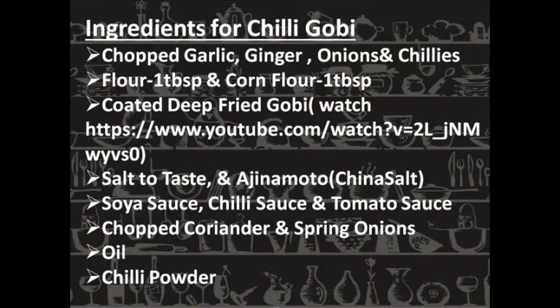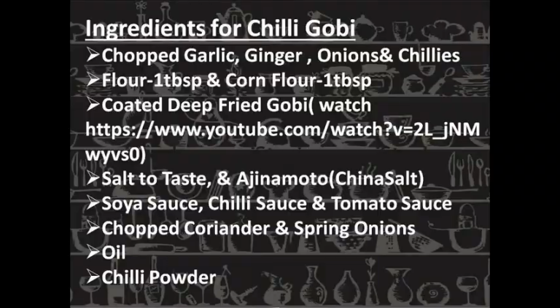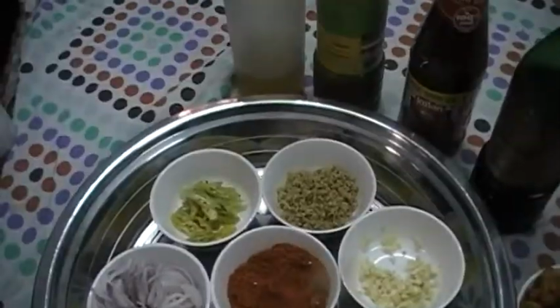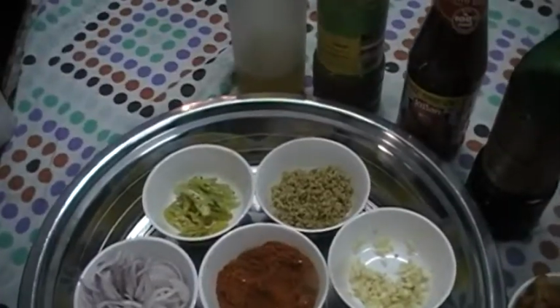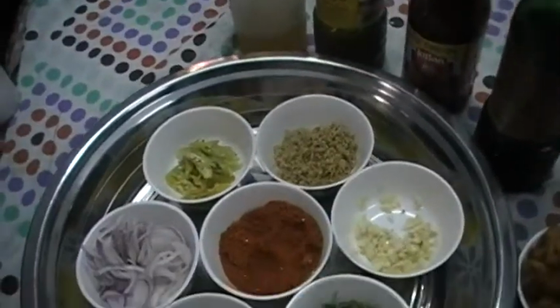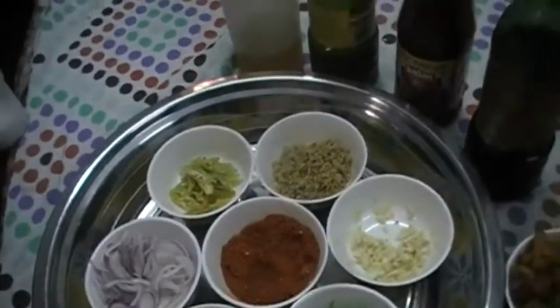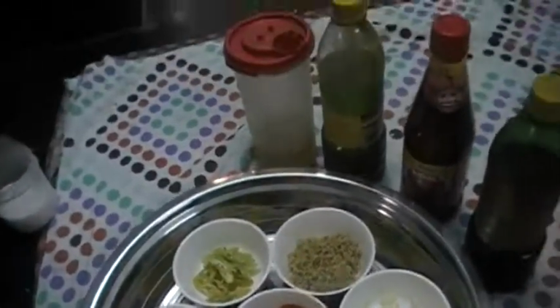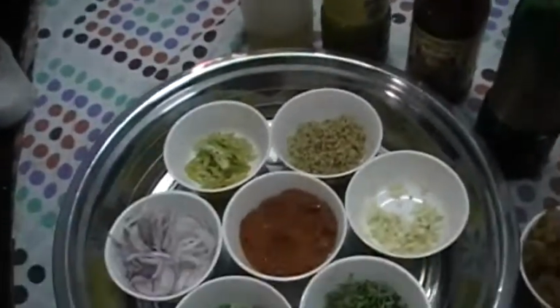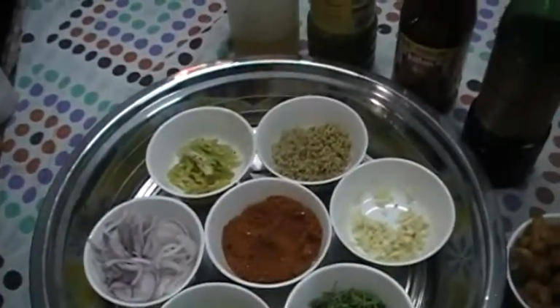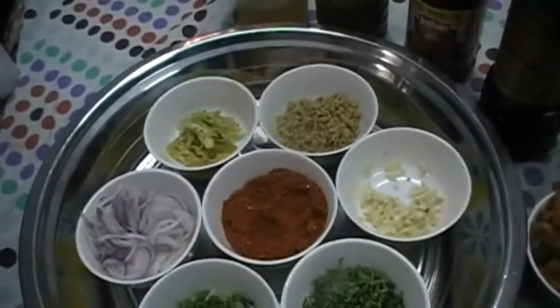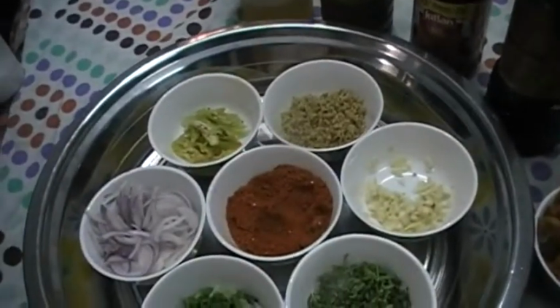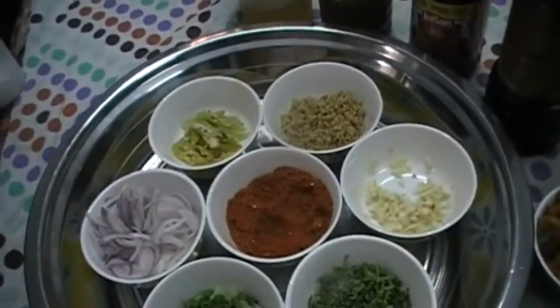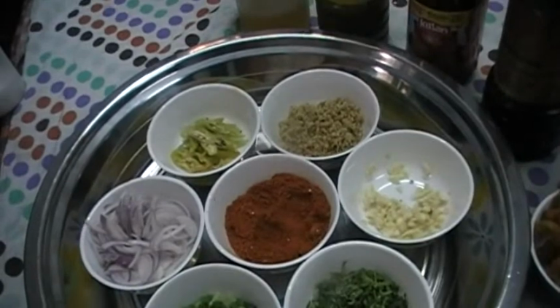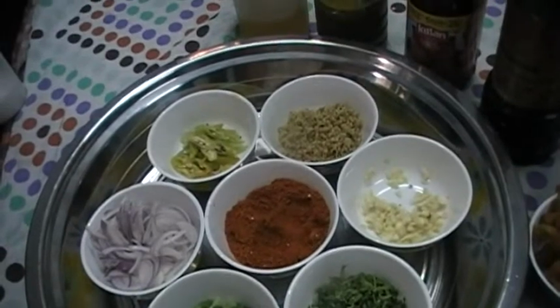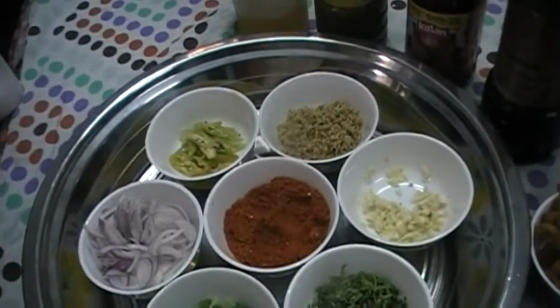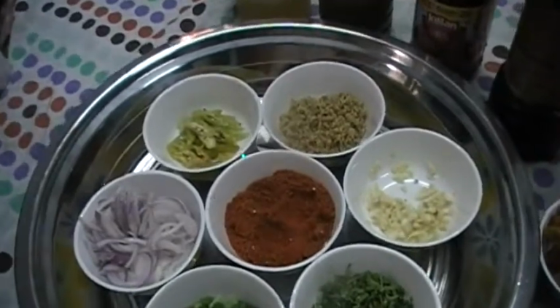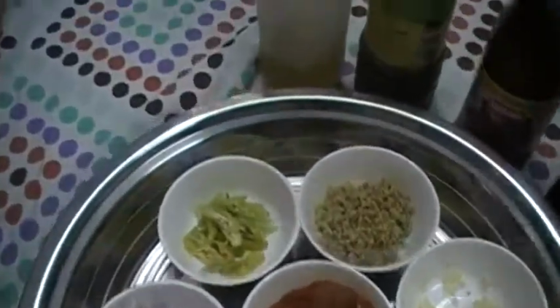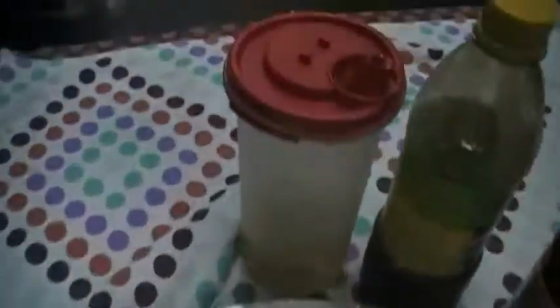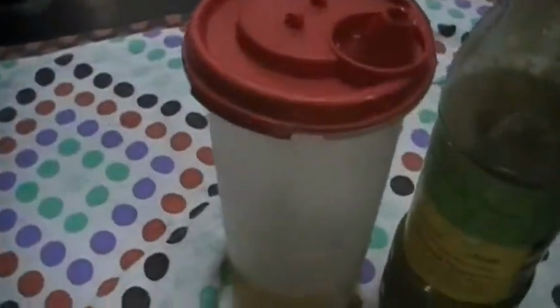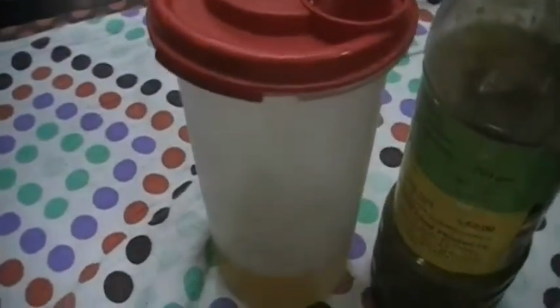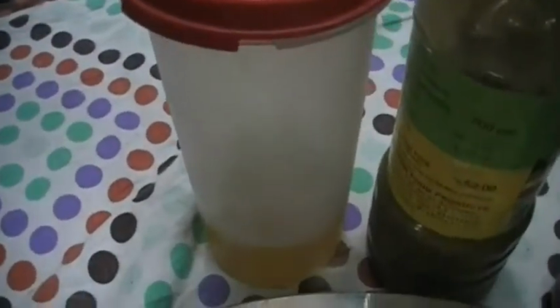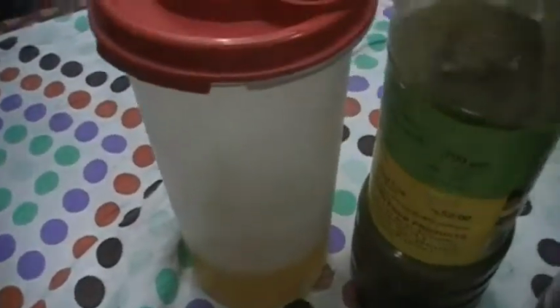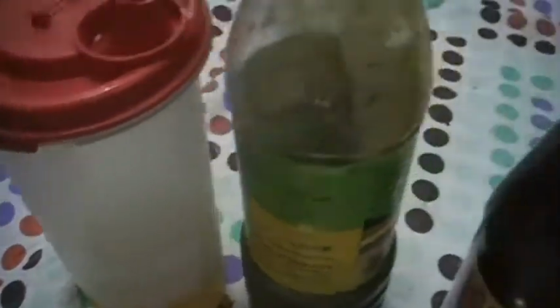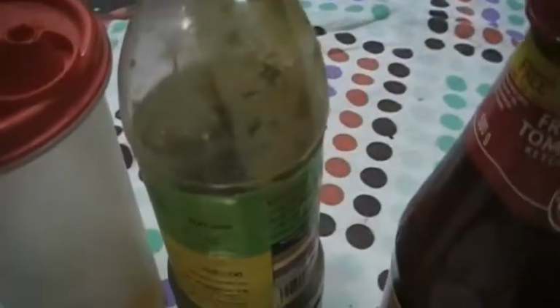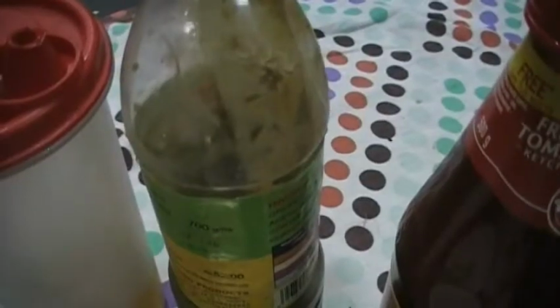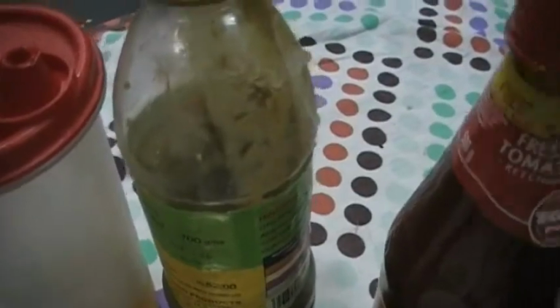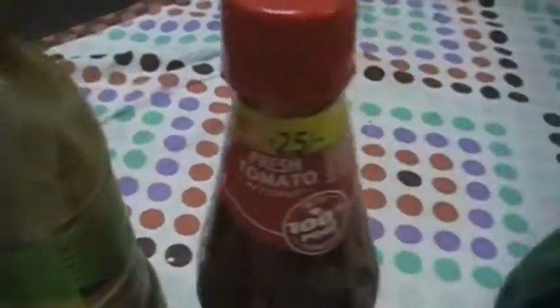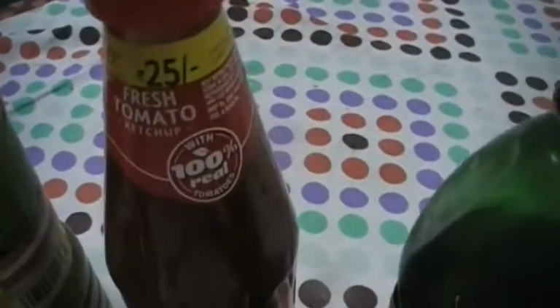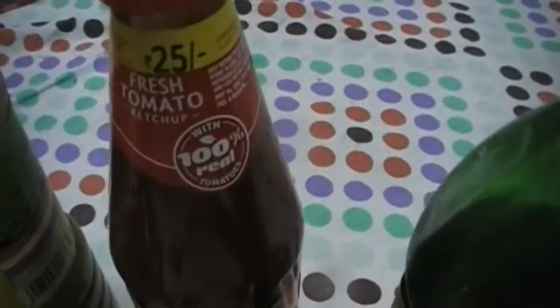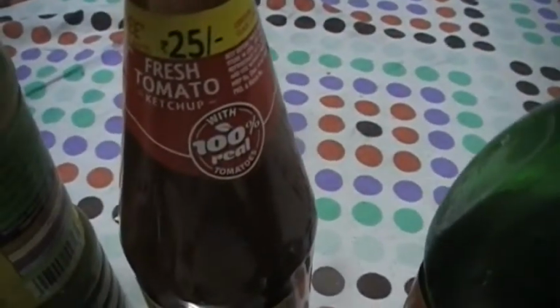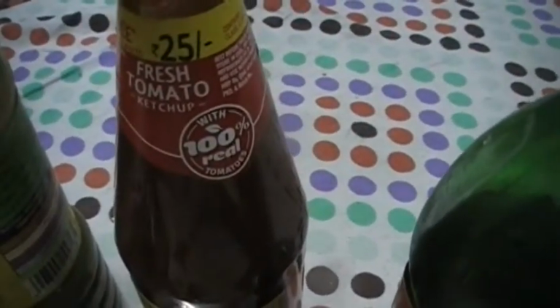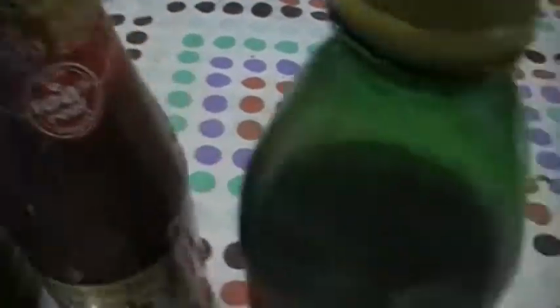Welcome to Jahanamay Kitchen. Today I am going to make a Chinese dish, Chilli Gobi. I am going to add a little oil, chilli sauce, tomato sauce, and soya sauce.